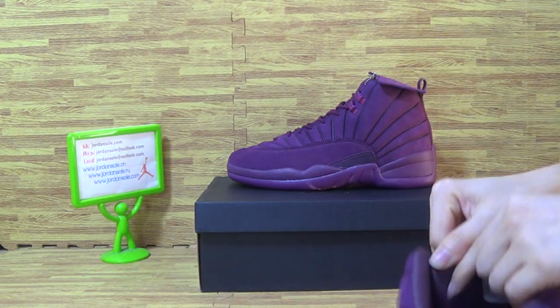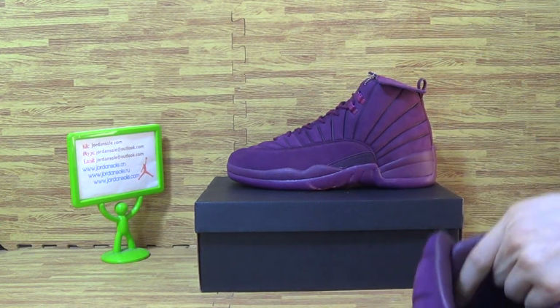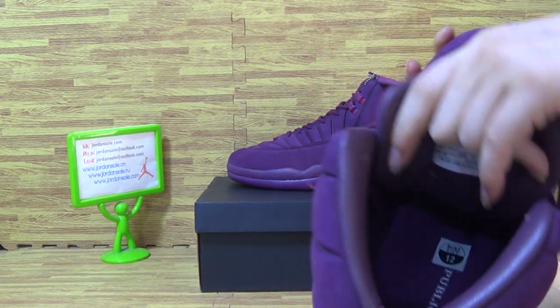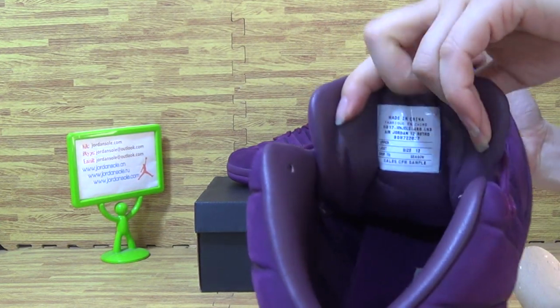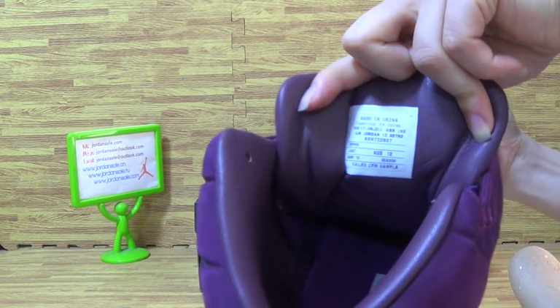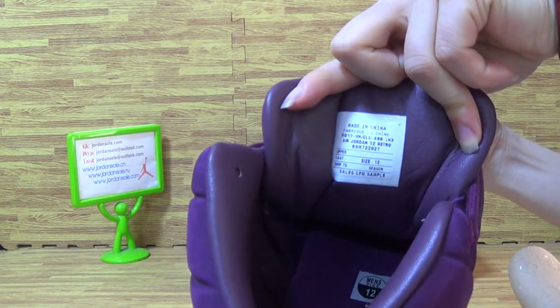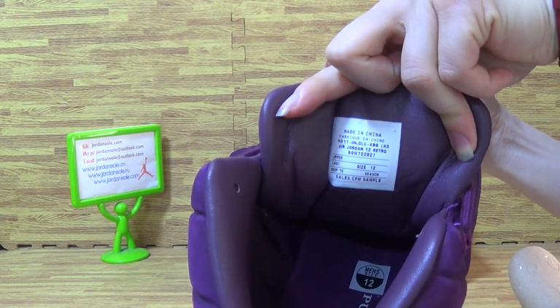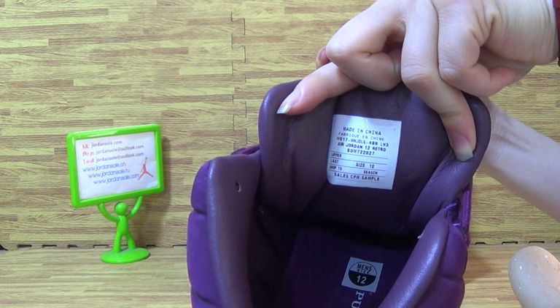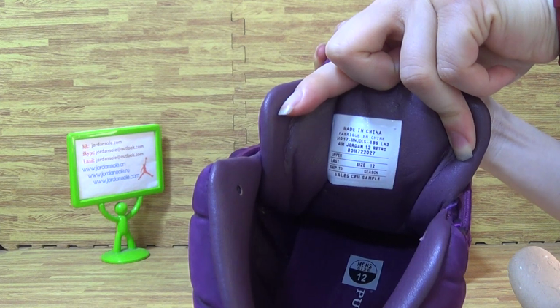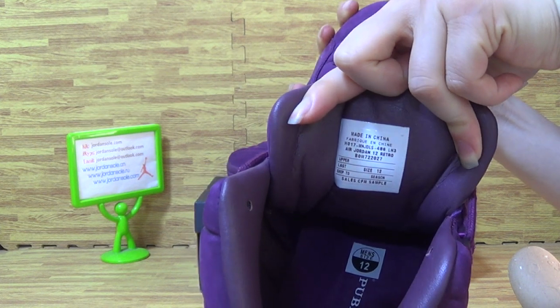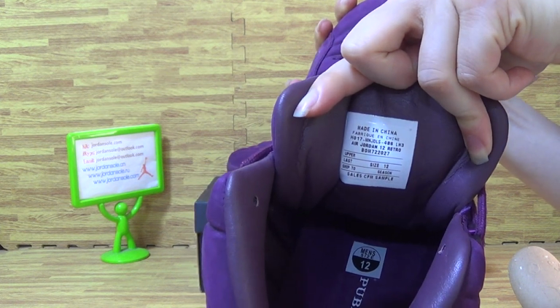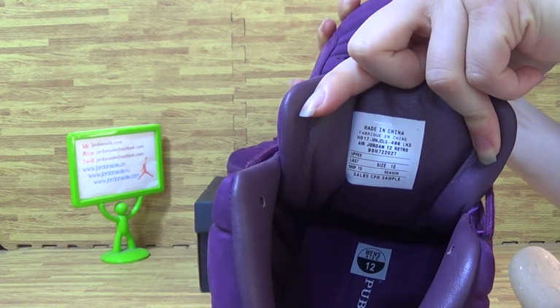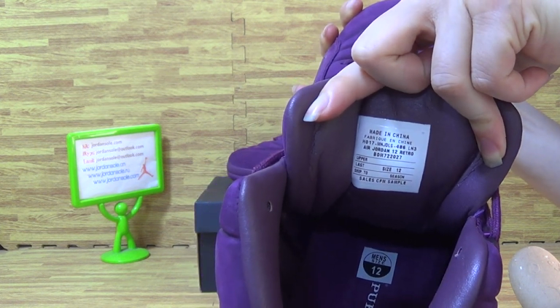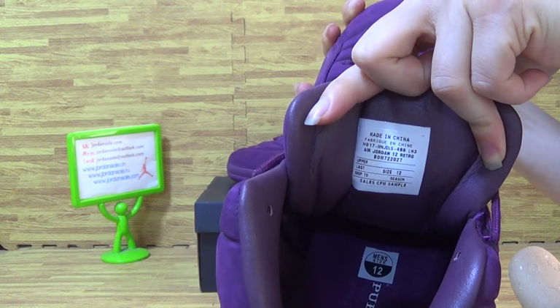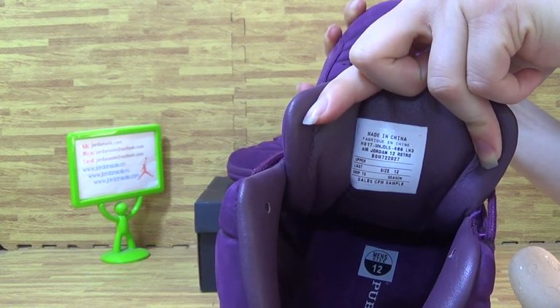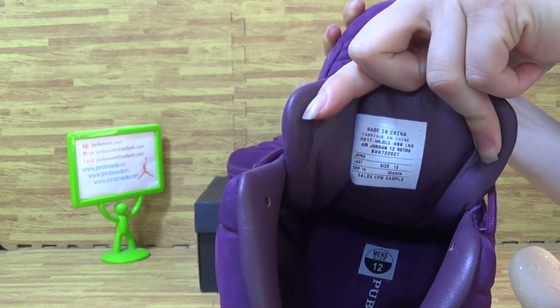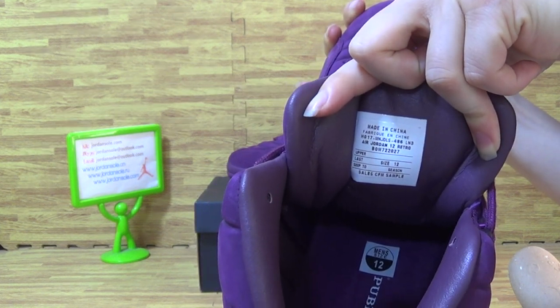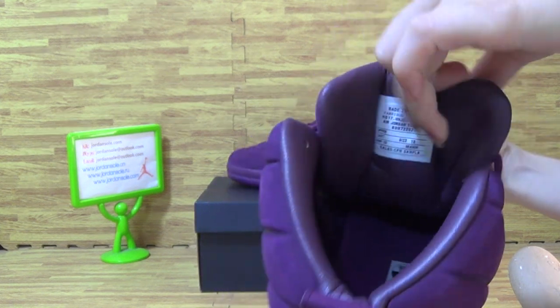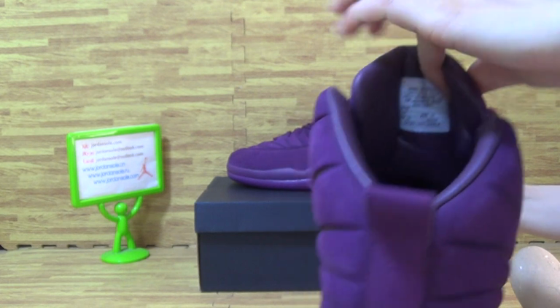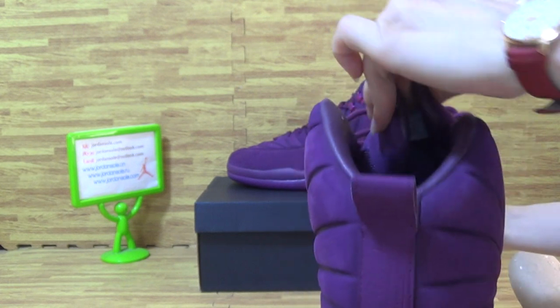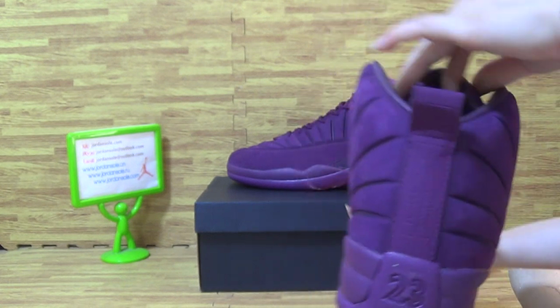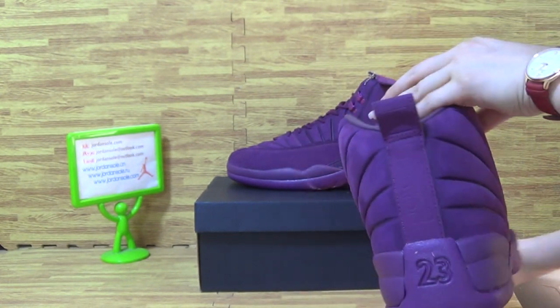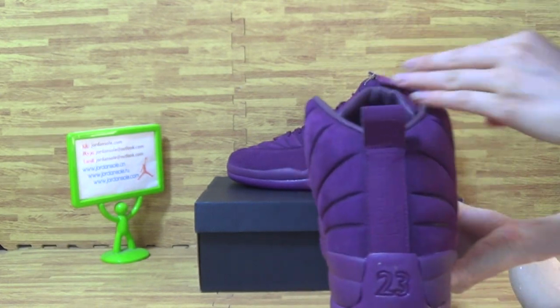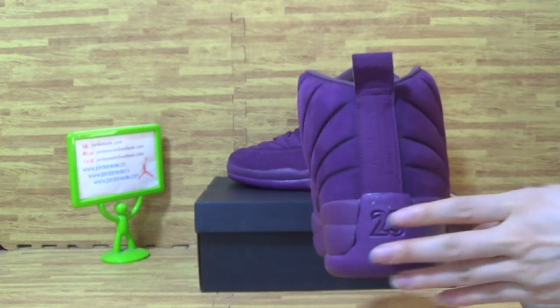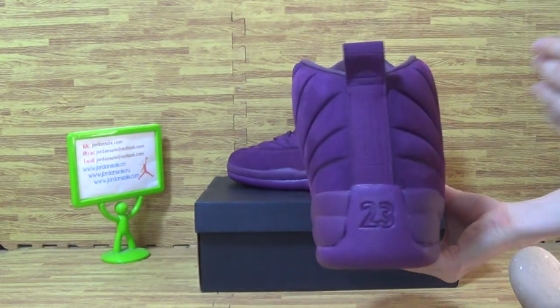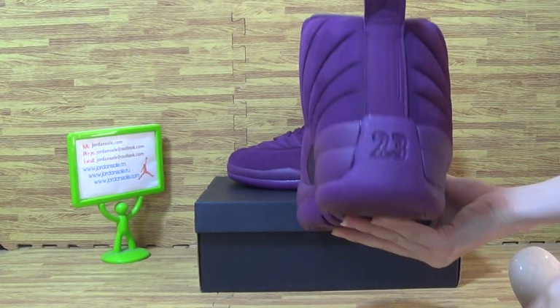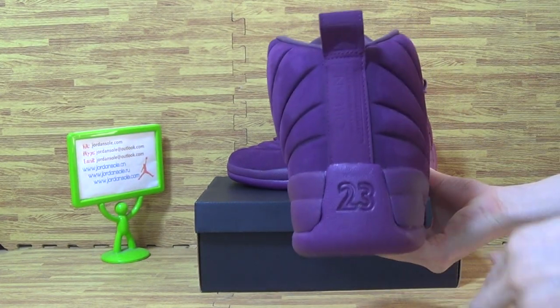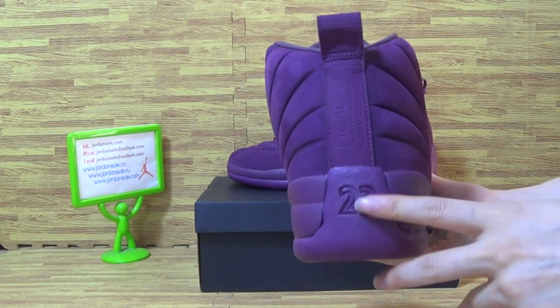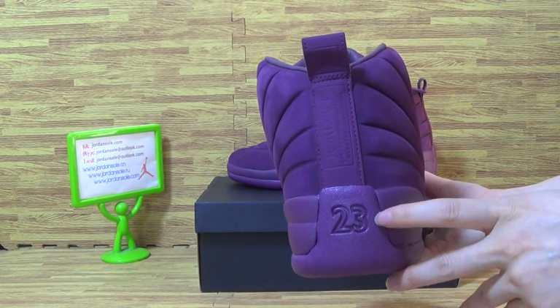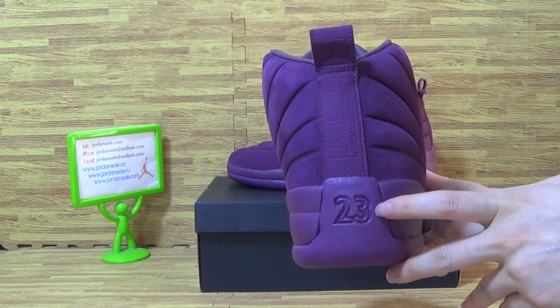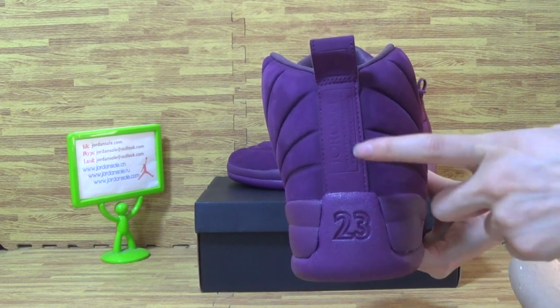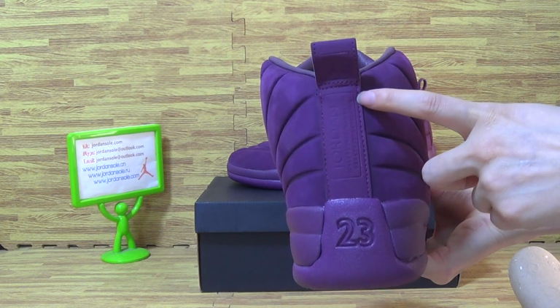The back. Now let's have a look at the shoes tongue on the inner tongue. The back is the retro back with 23 number and Jordan. The bottom.